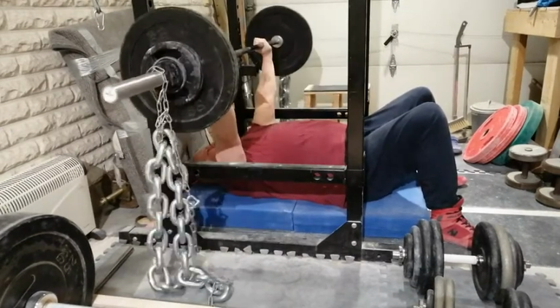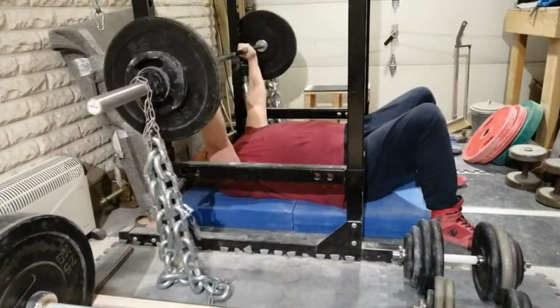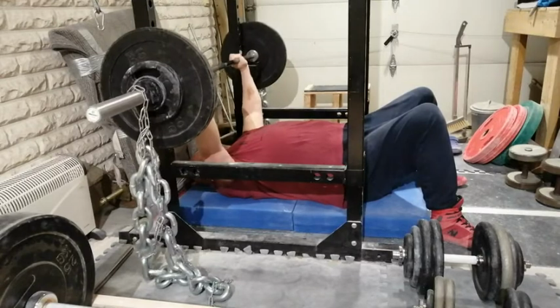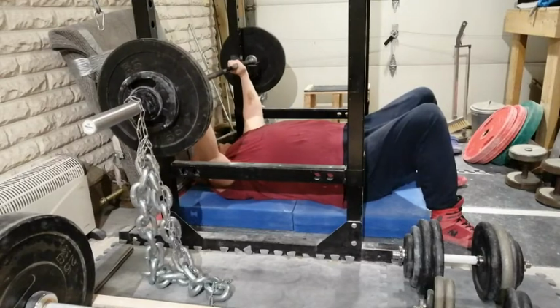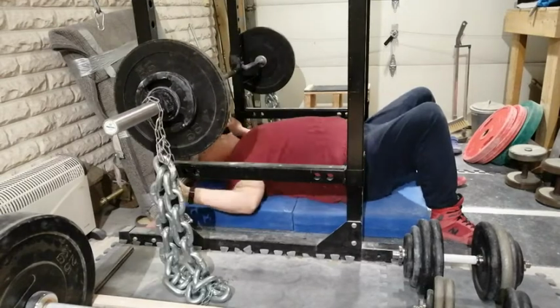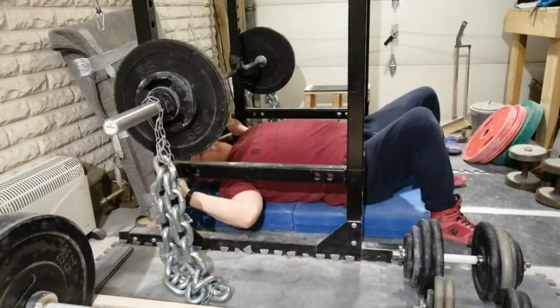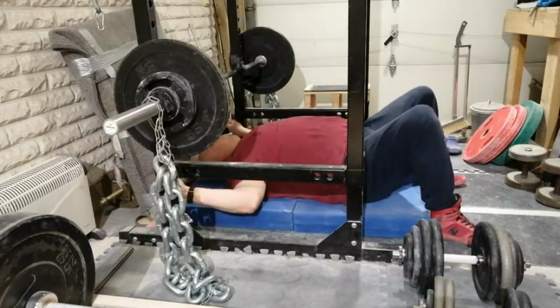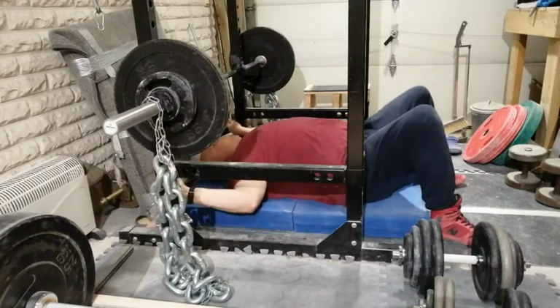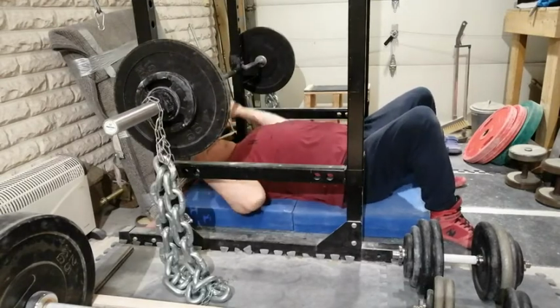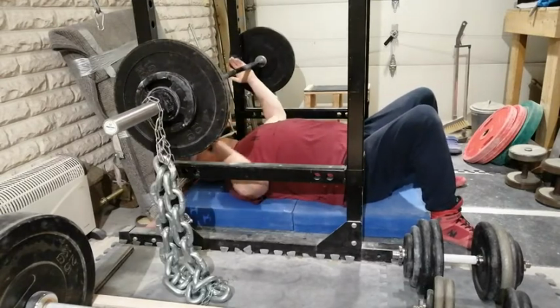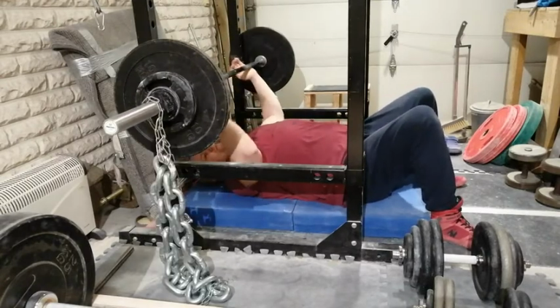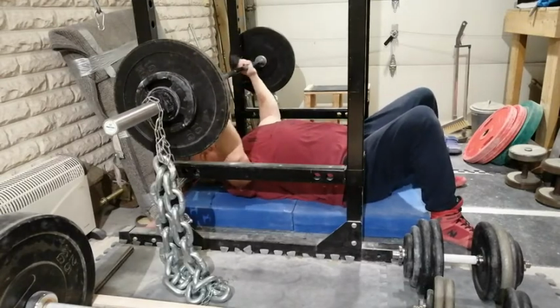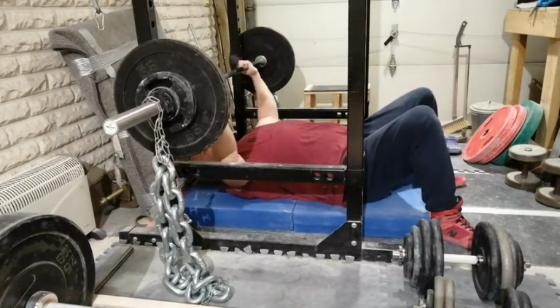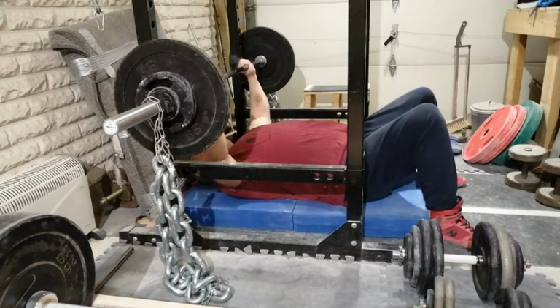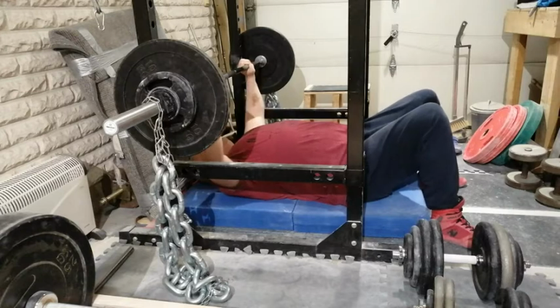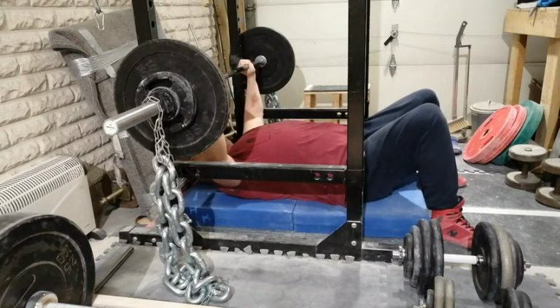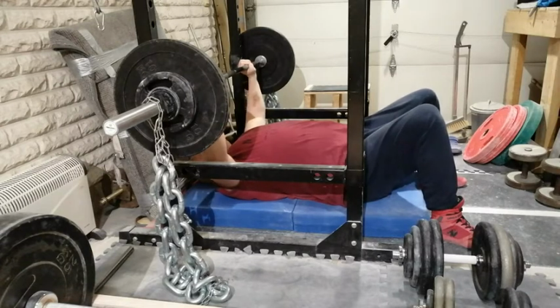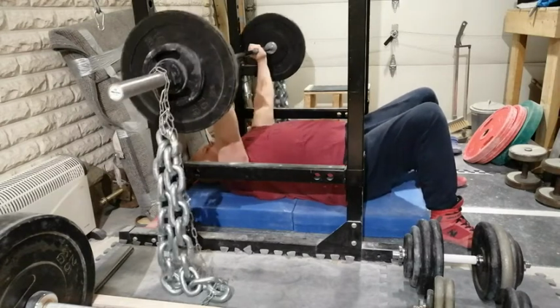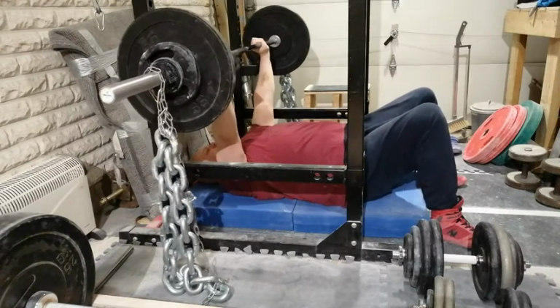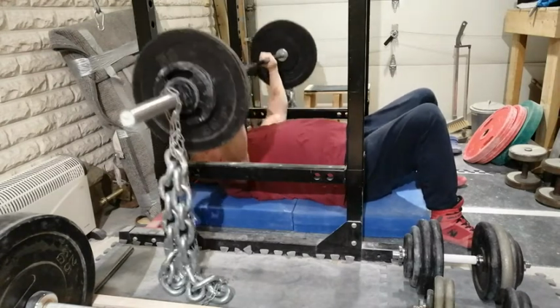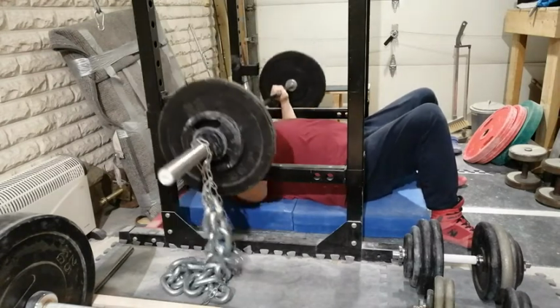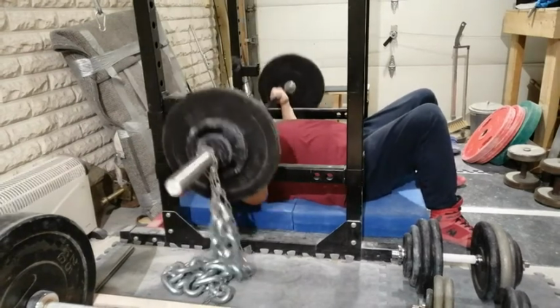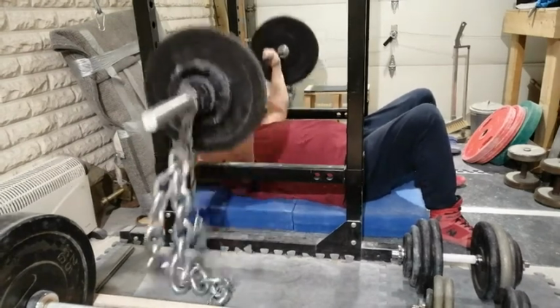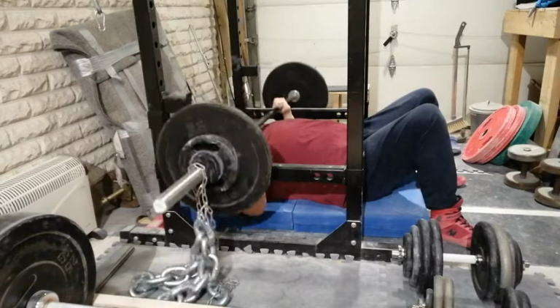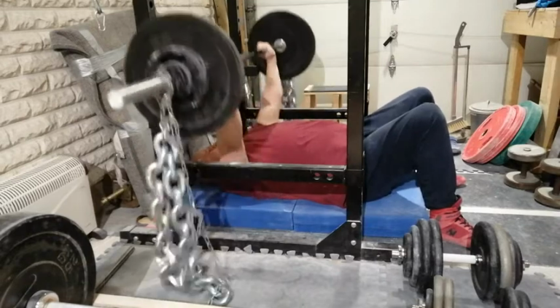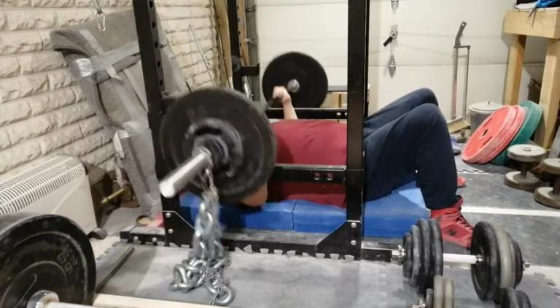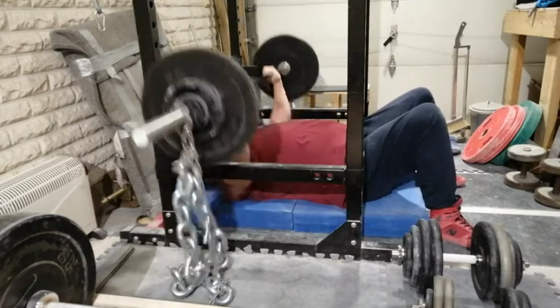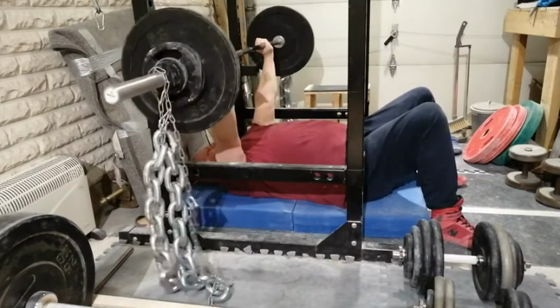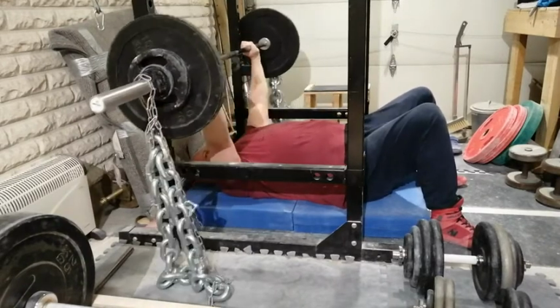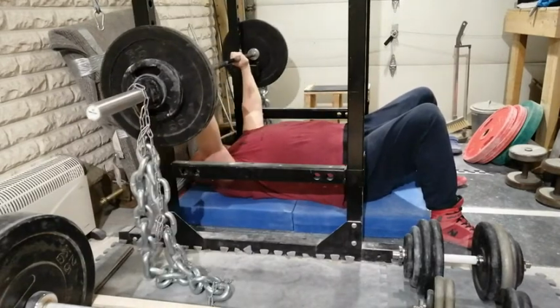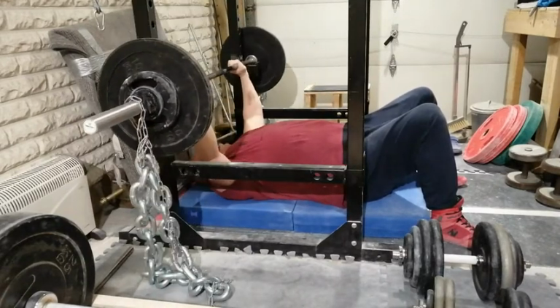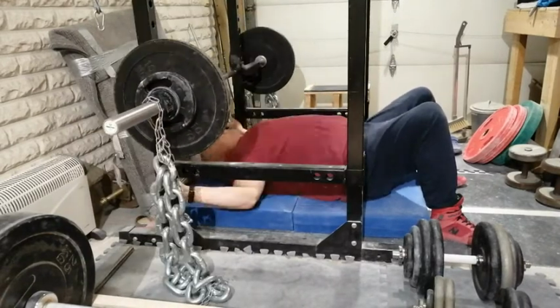As we know, you have to retract your shoulder plates to tighten your upper back when you perform the bench press. Lifting the bar from deep J hooks easily loosens your upper back before you have done a single rep. This makes your bench press unstable.